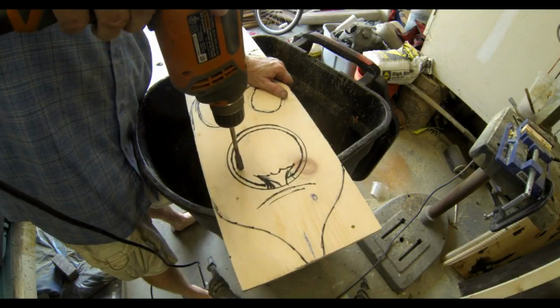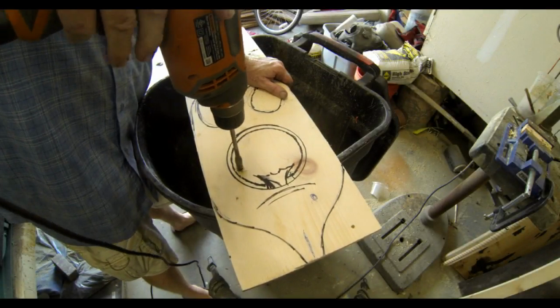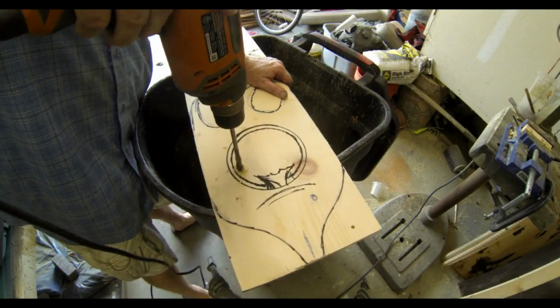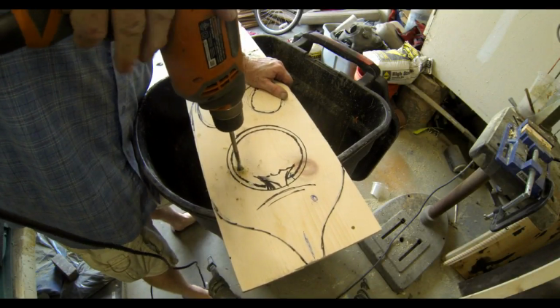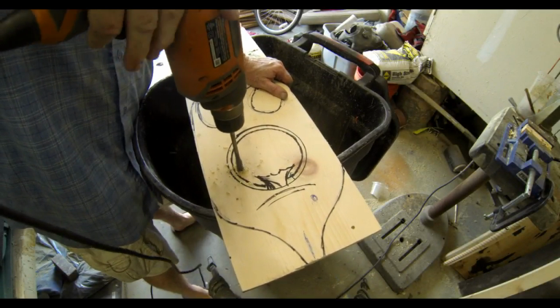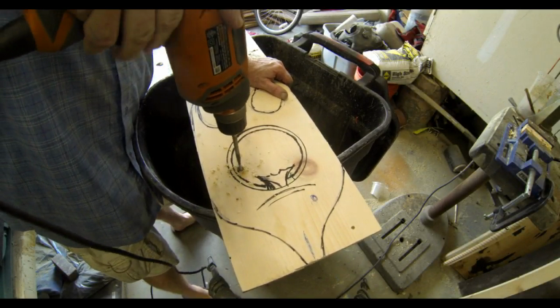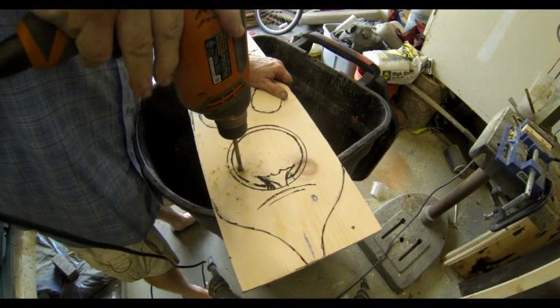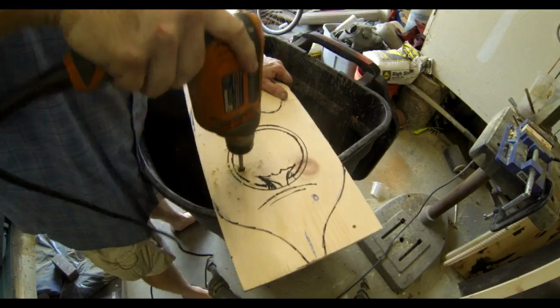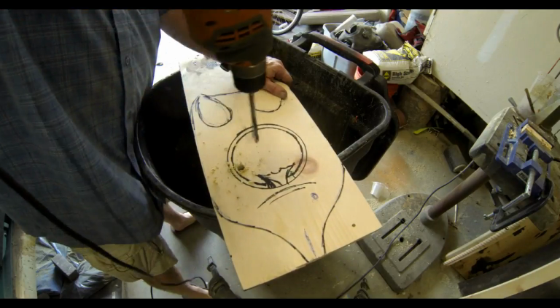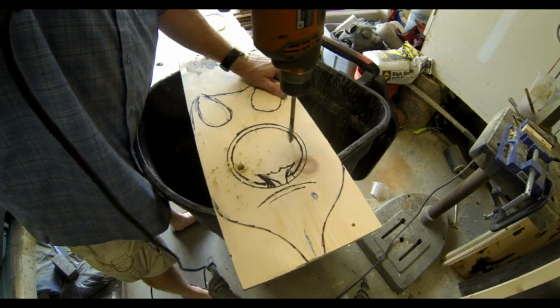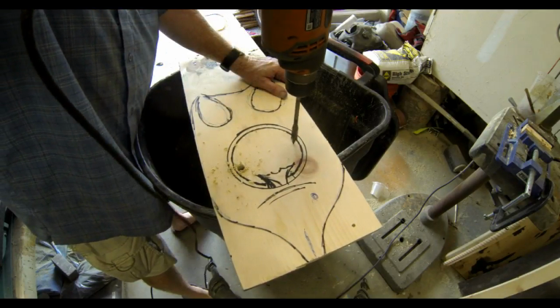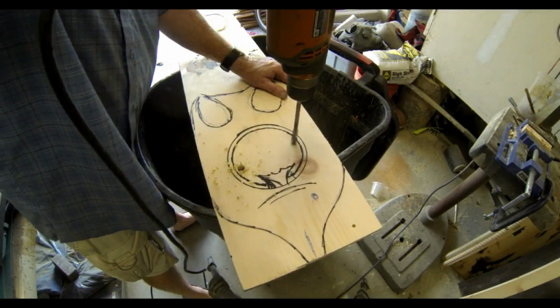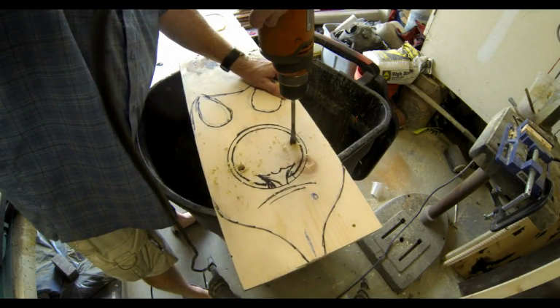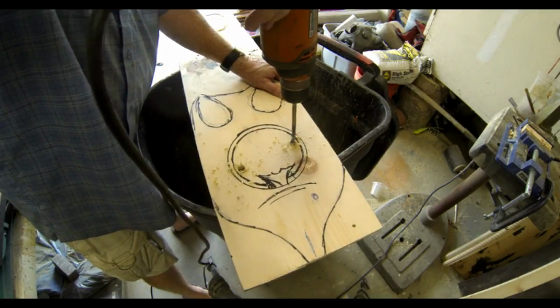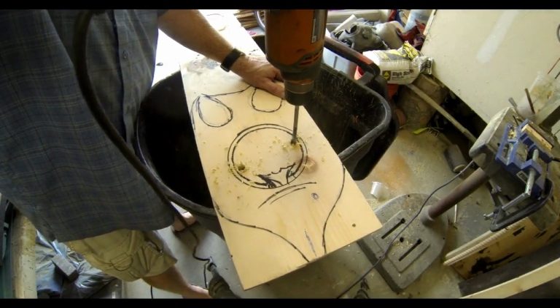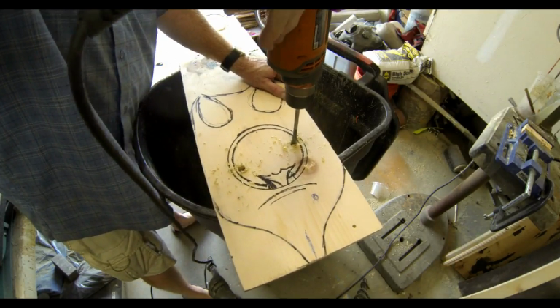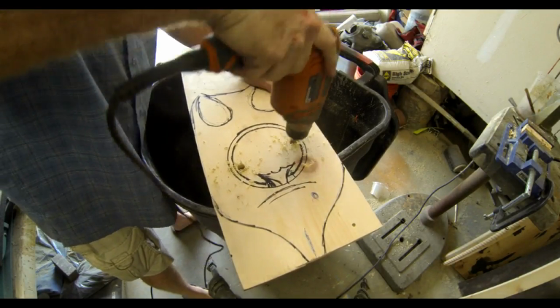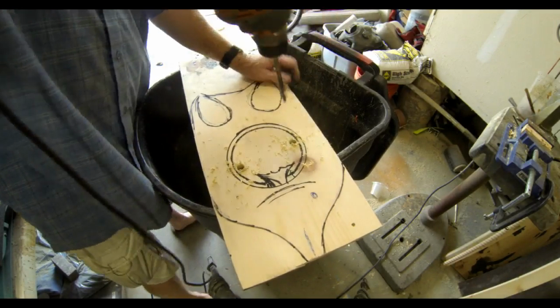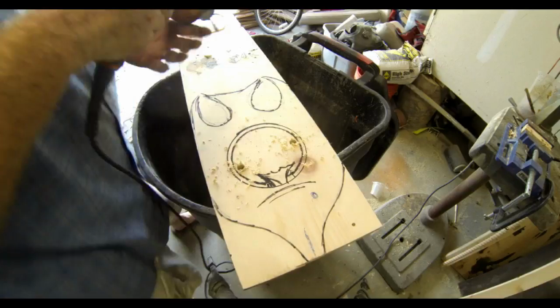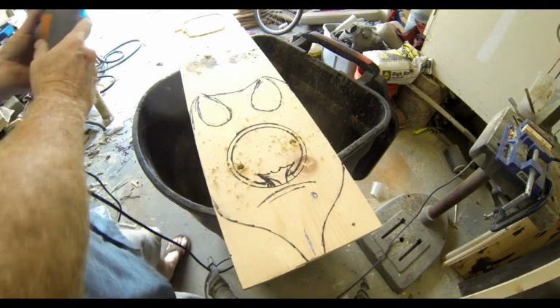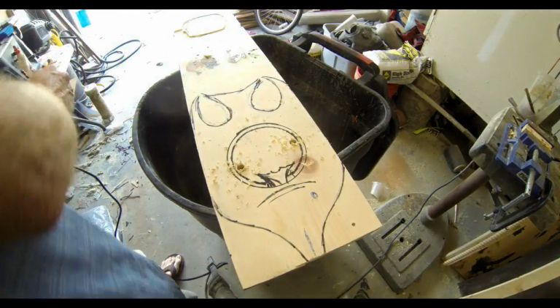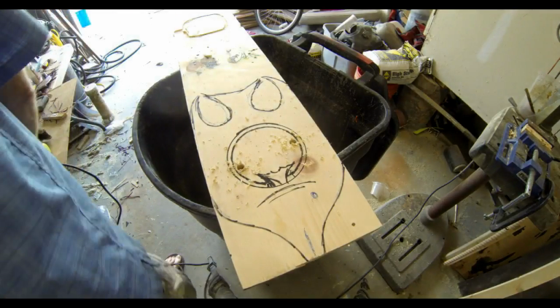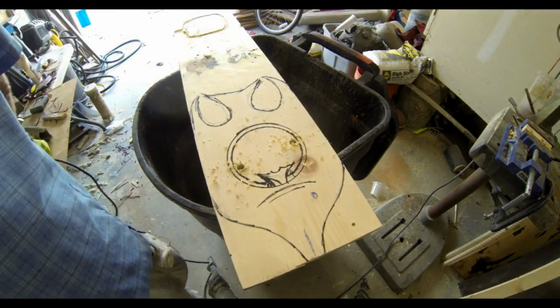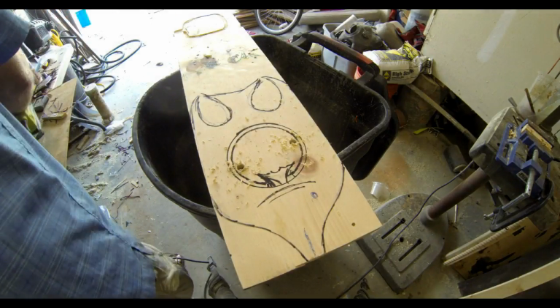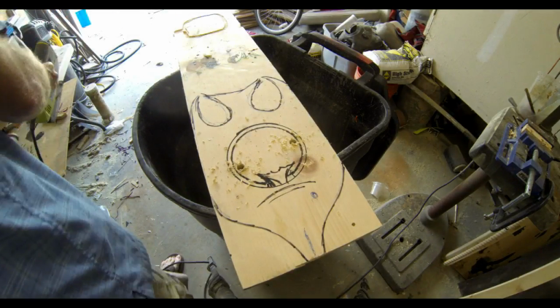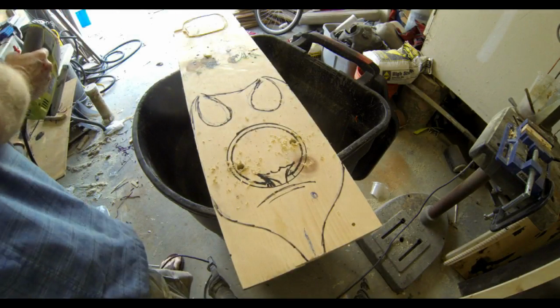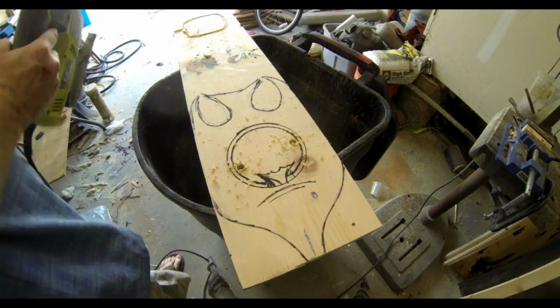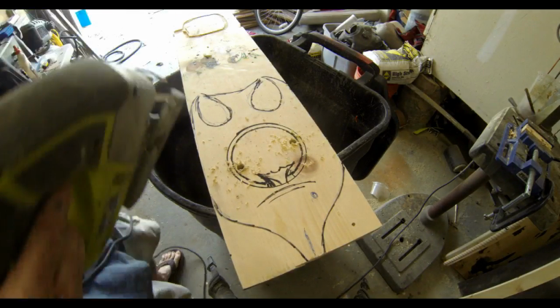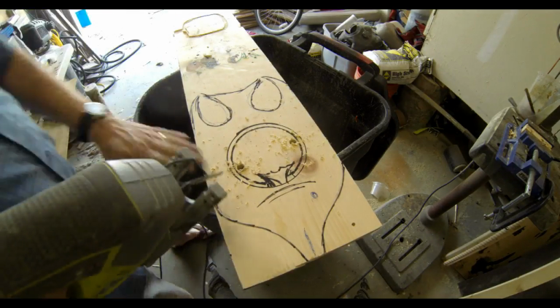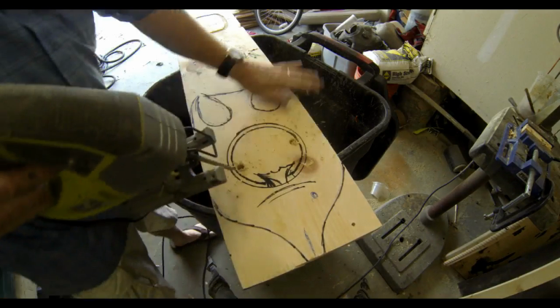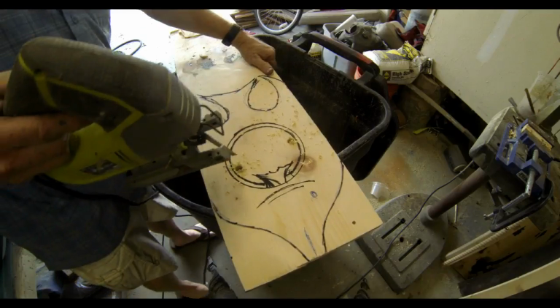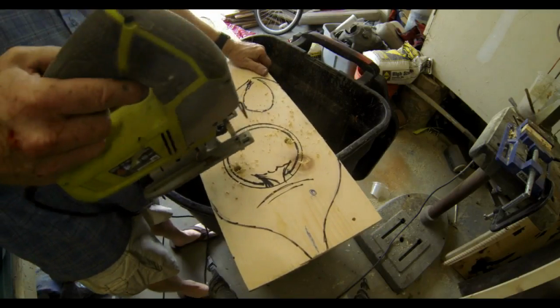First off, I'm going to drill just a couple of holes through the wood. That's going to allow the blade from my jigsaw into that inside circle. And then I'm just going to cut out that inside circle without cutting out that little fin, with a jigsaw.